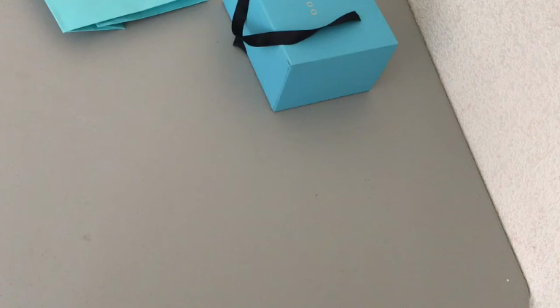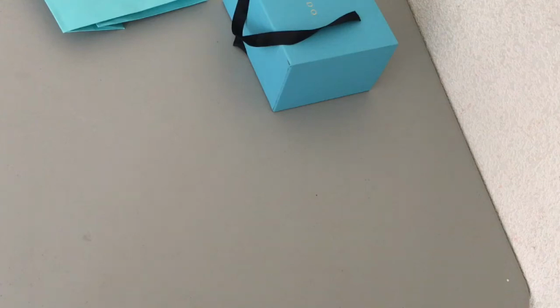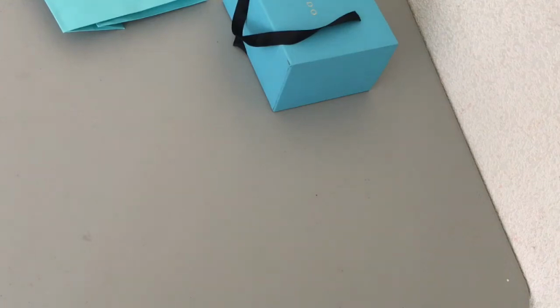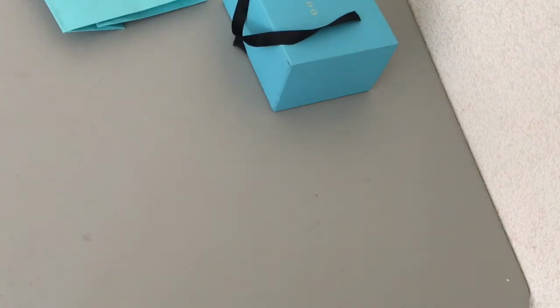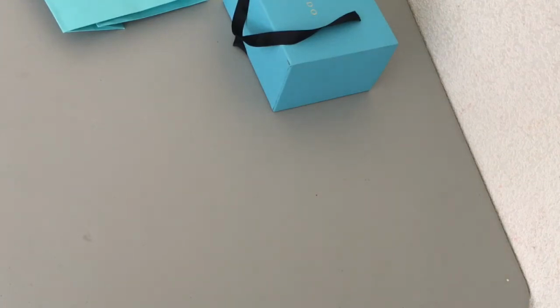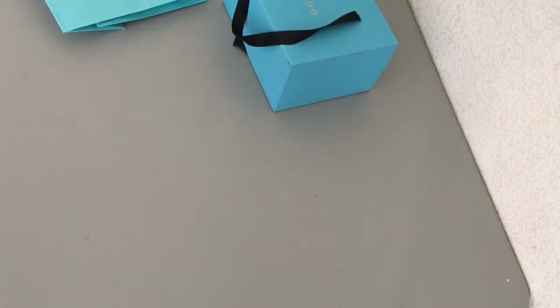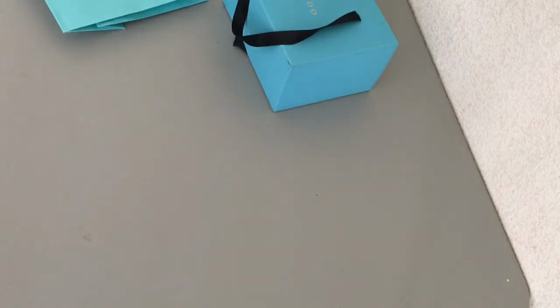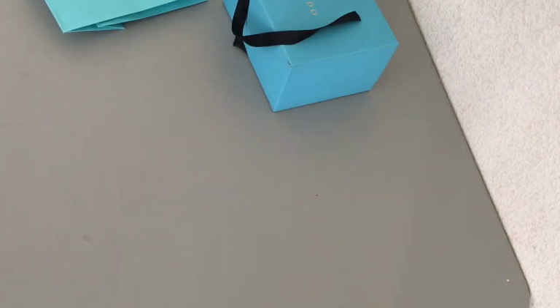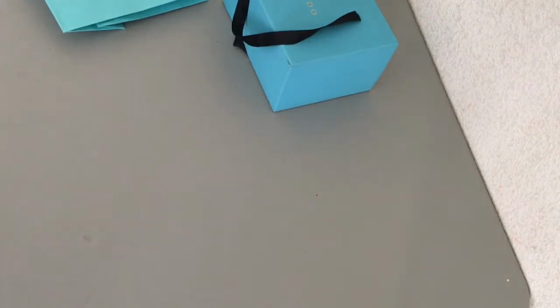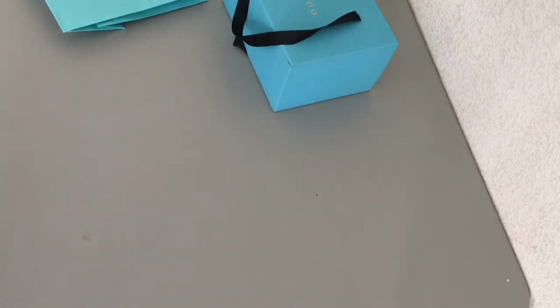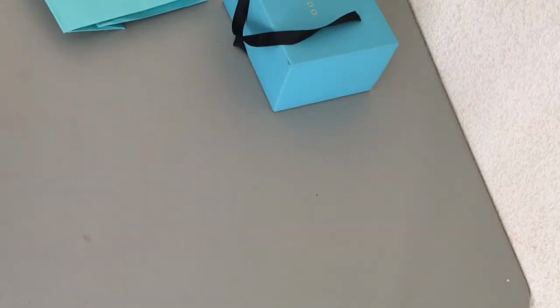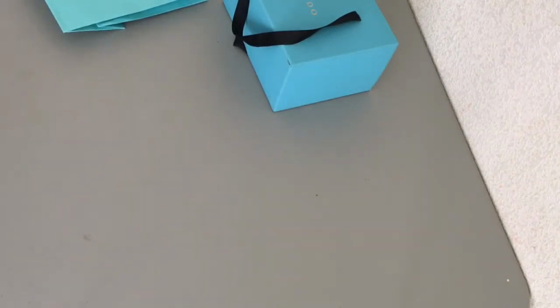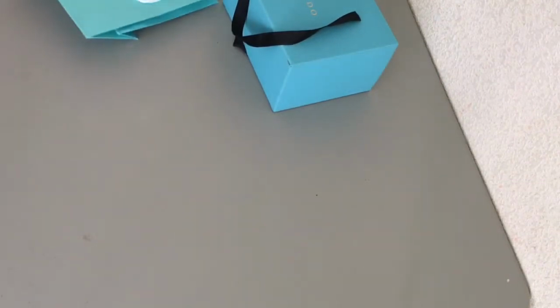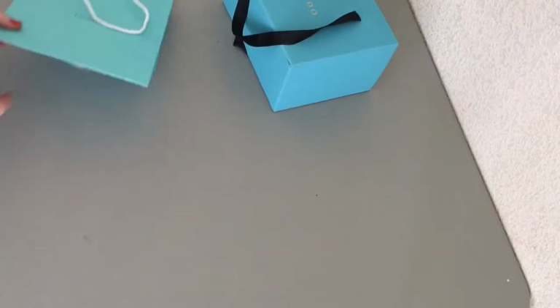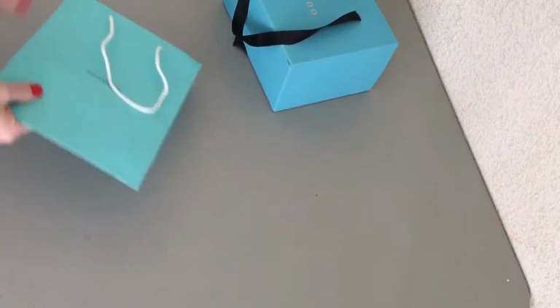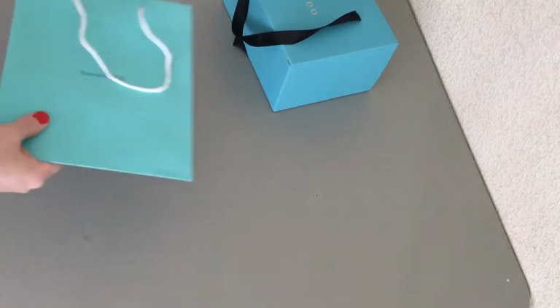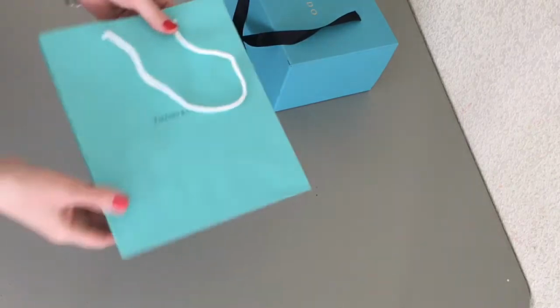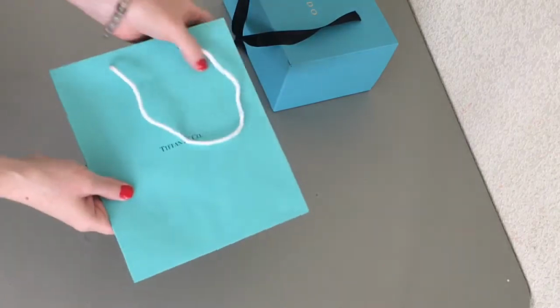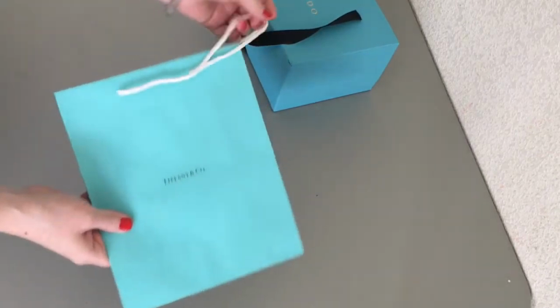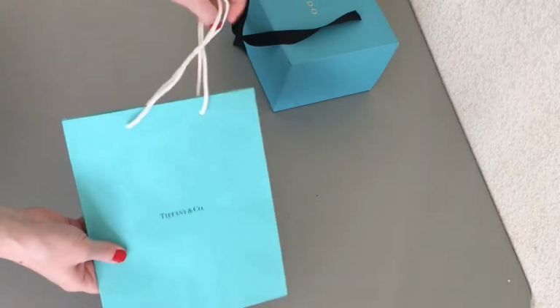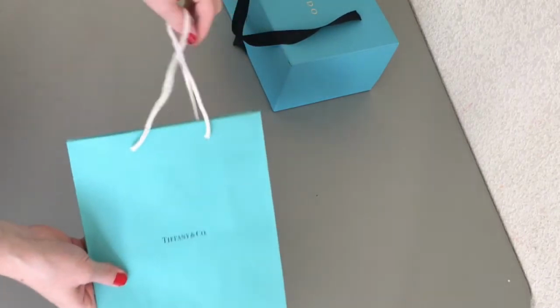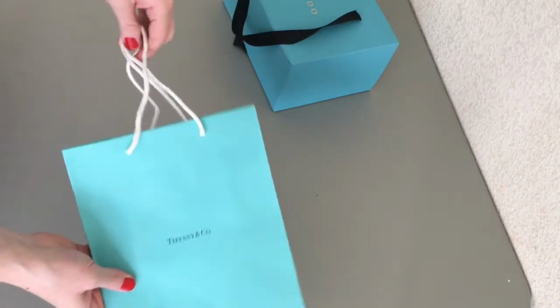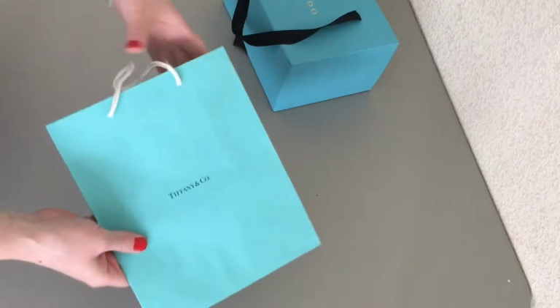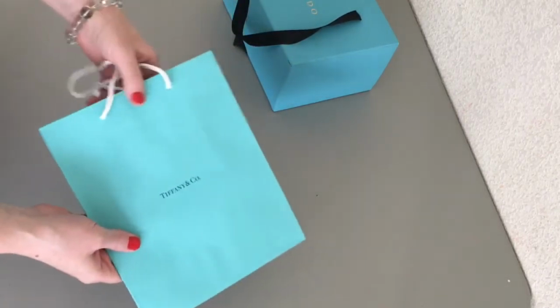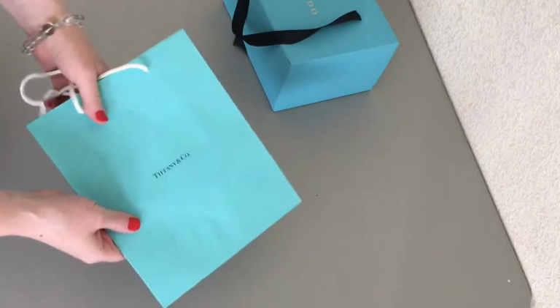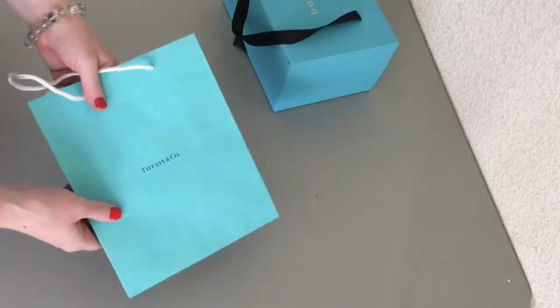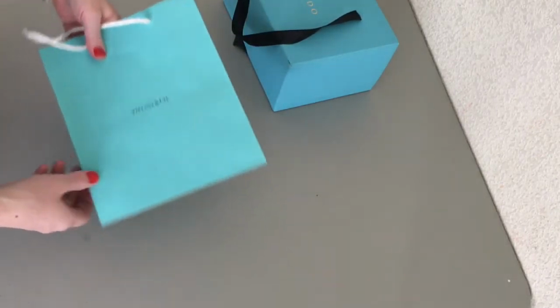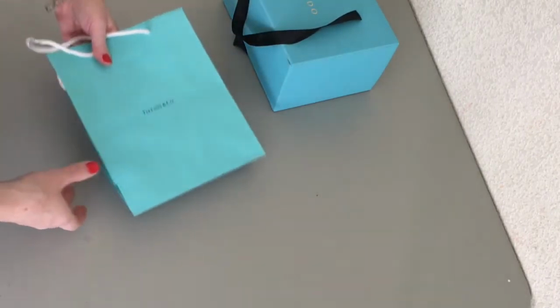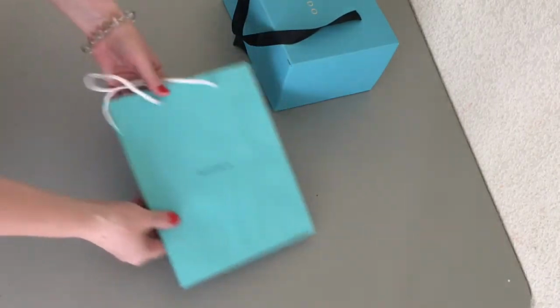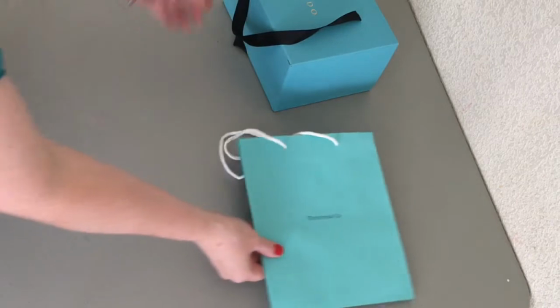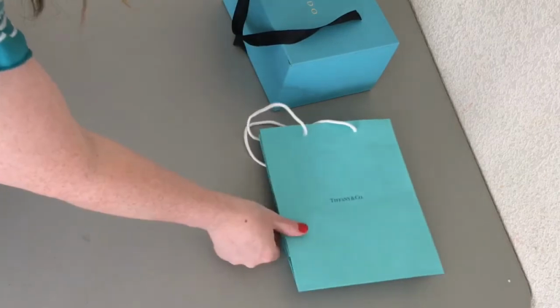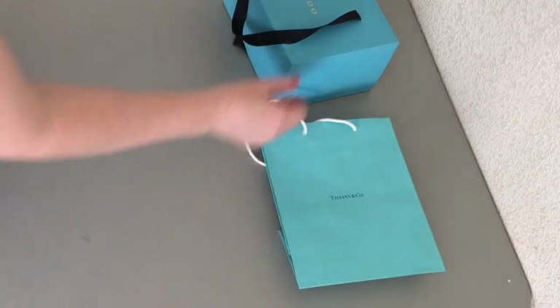Hi everybody, Rebecca J. Ray here, and today I'm going to show you two jewelry boxes that I bought on Amazon to put my Tiffany & Co collection in.